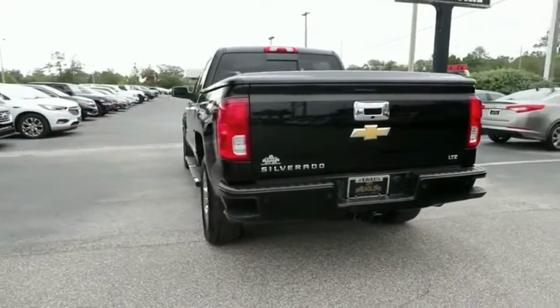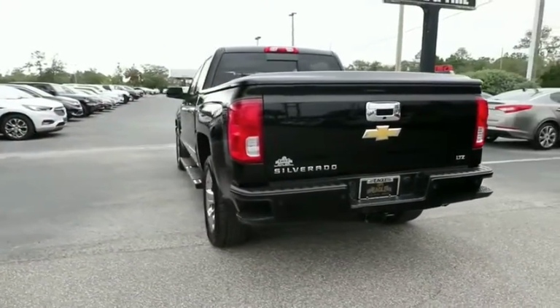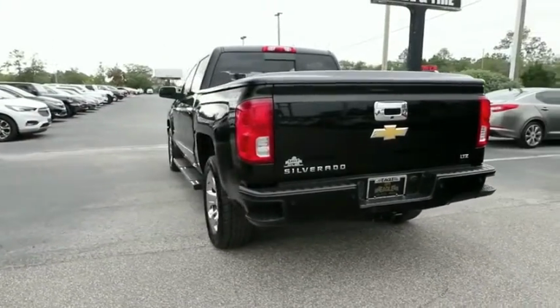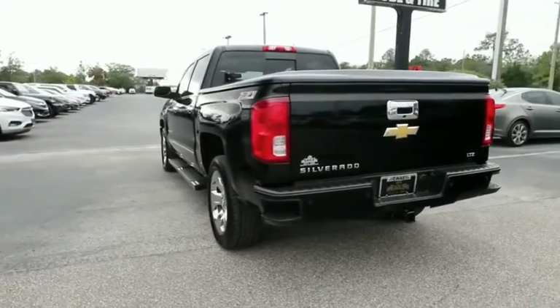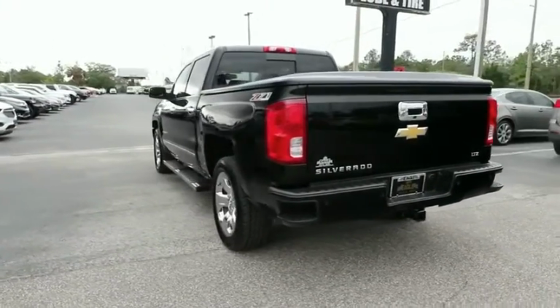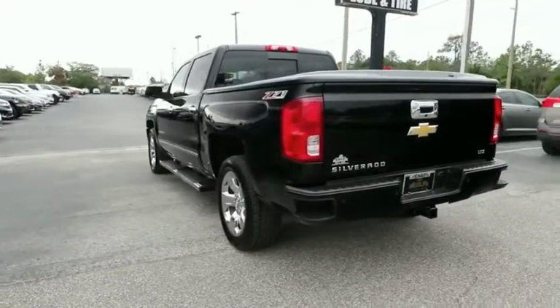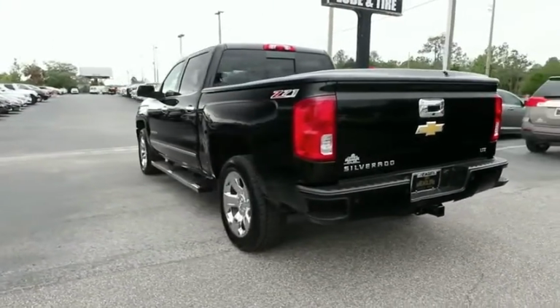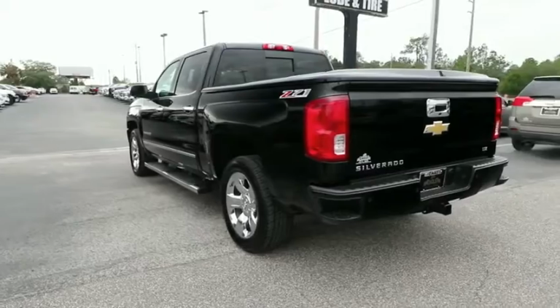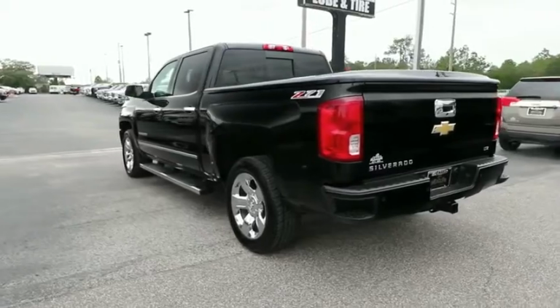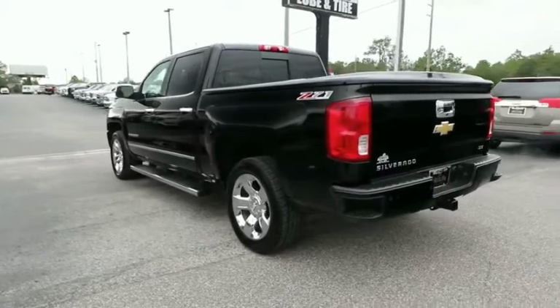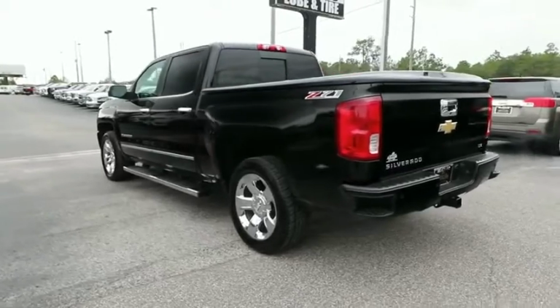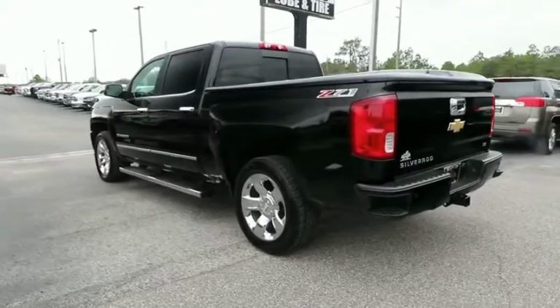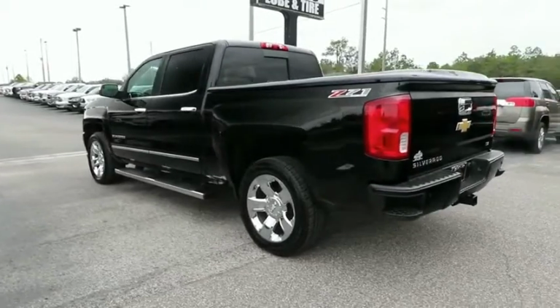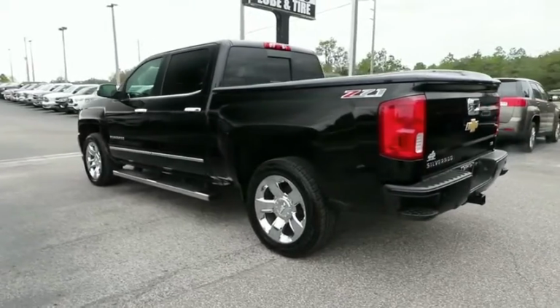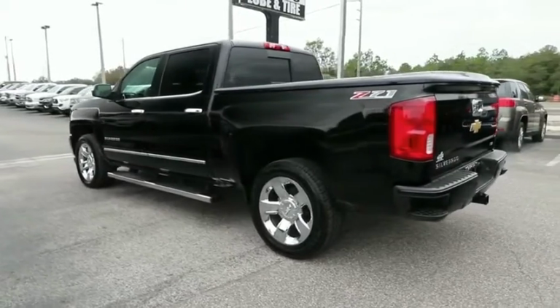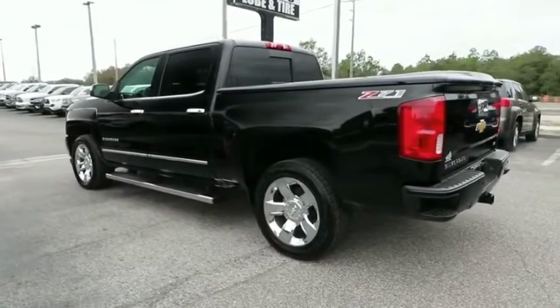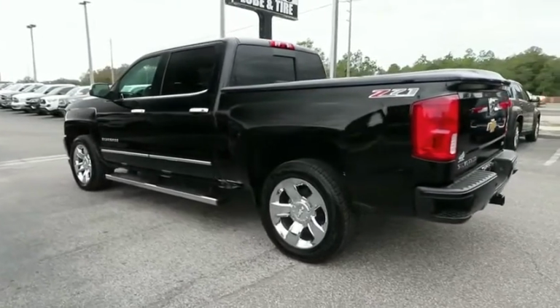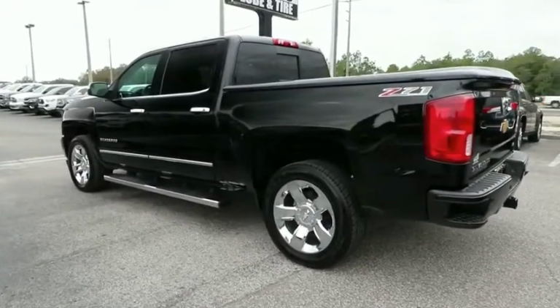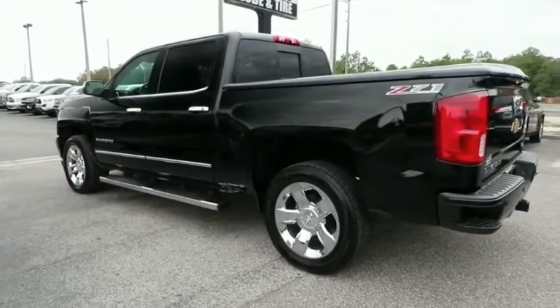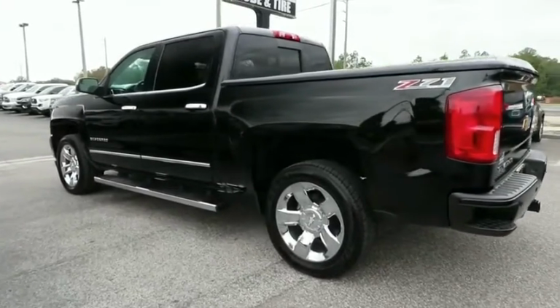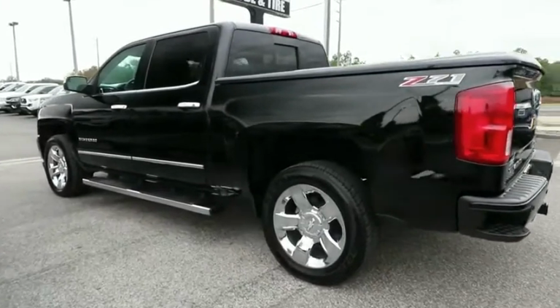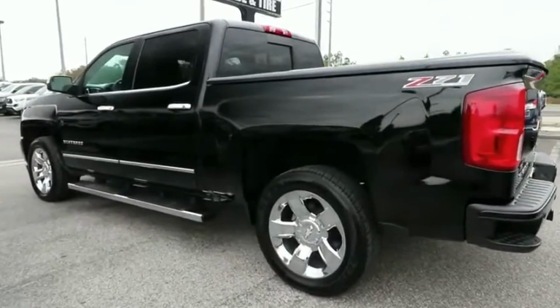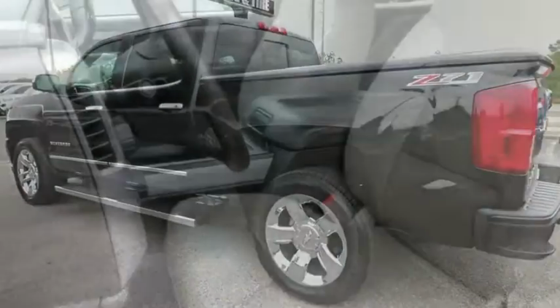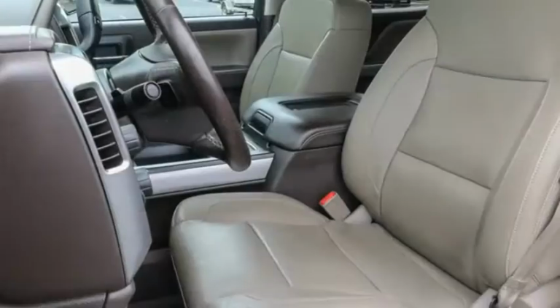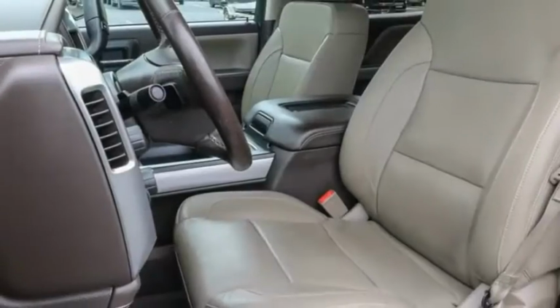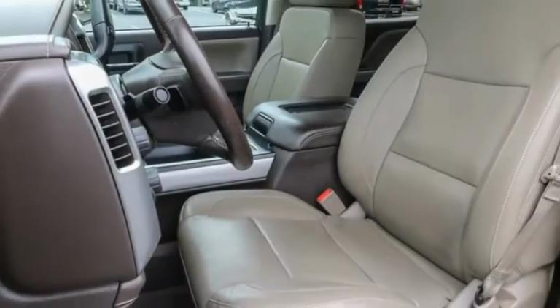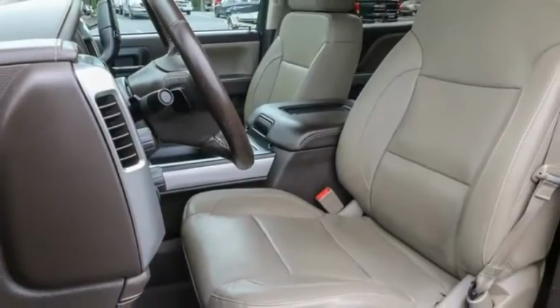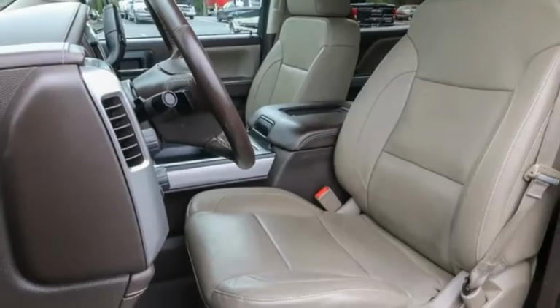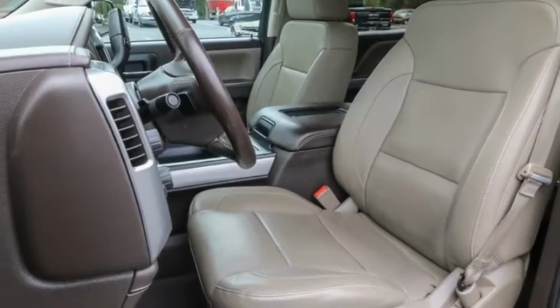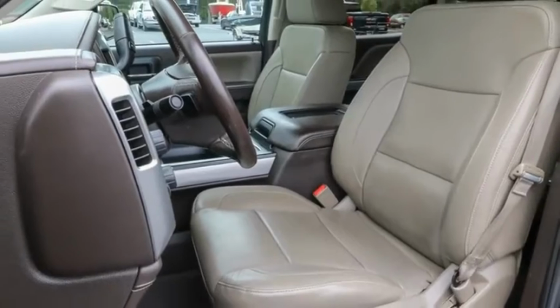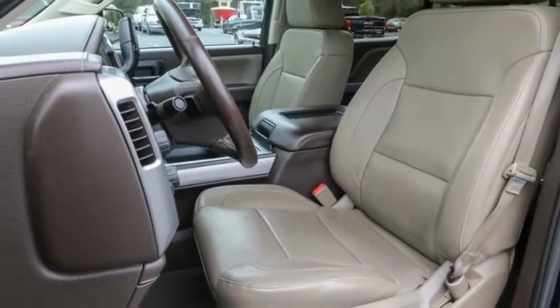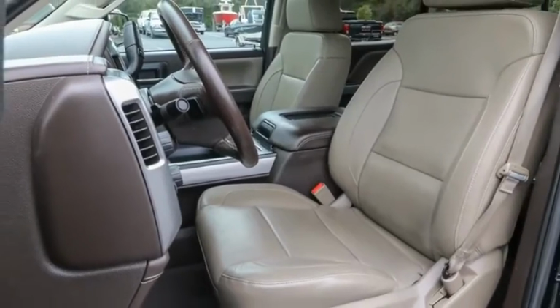This vehicle has less than 60,000 miles. Searching for a dependable vehicle that looks great too? You found it, so stop in today.